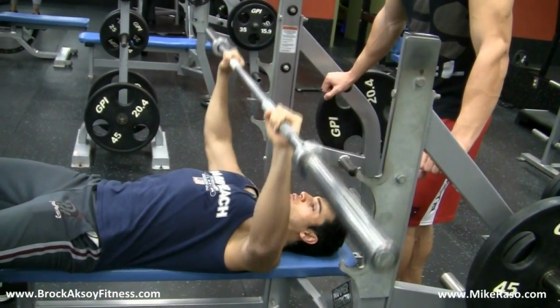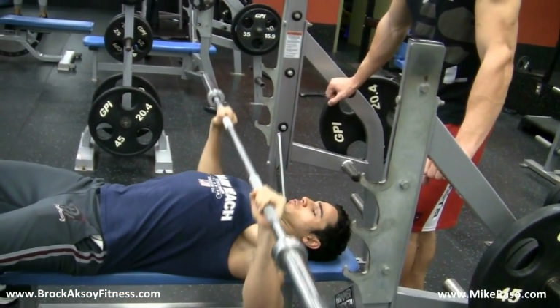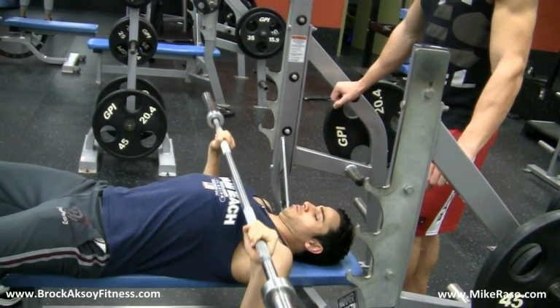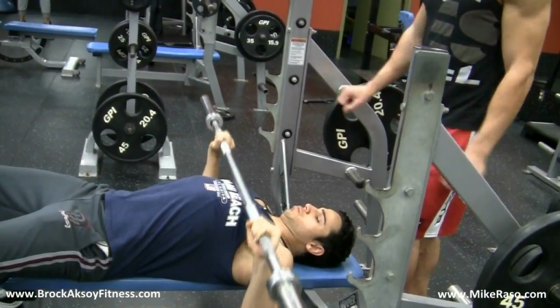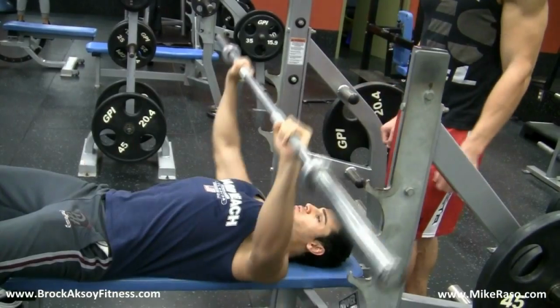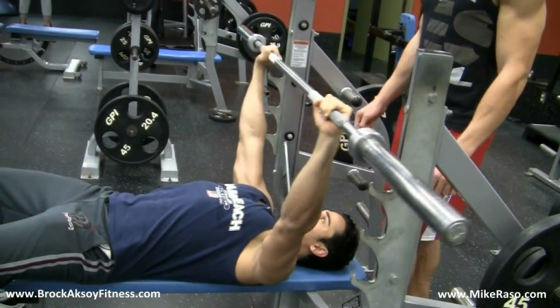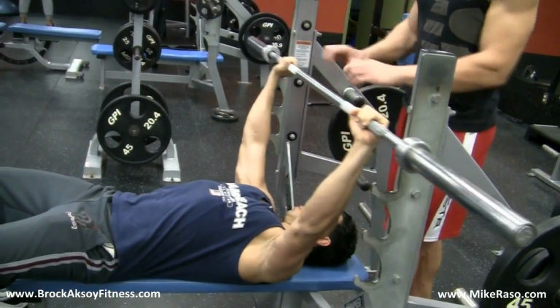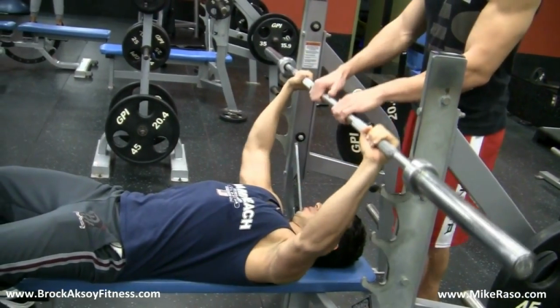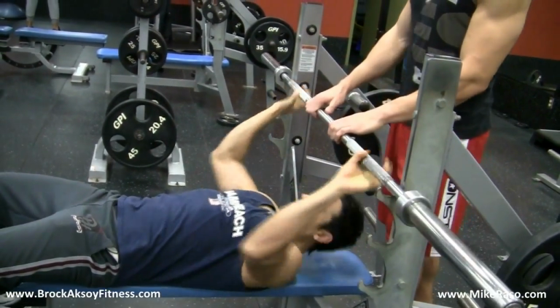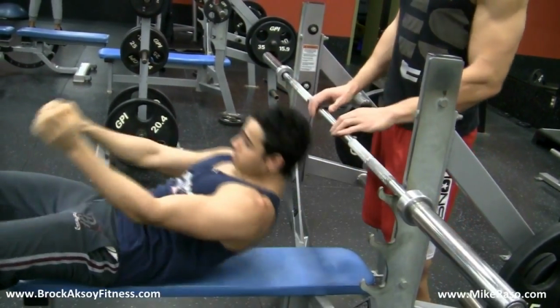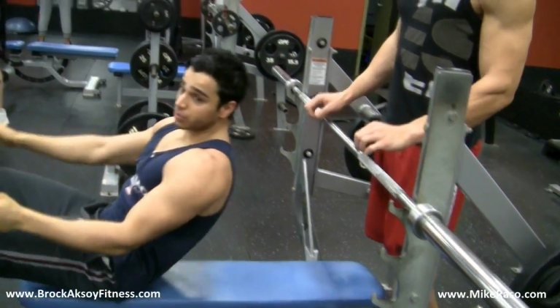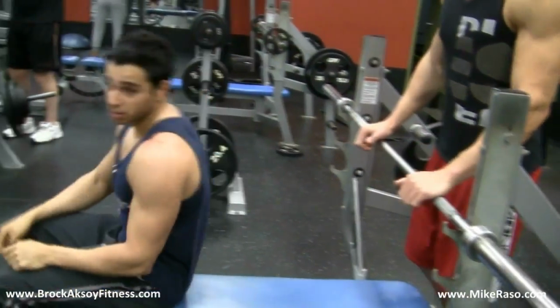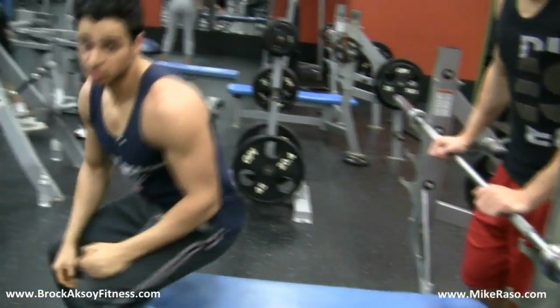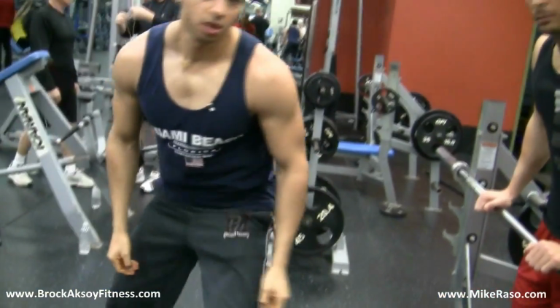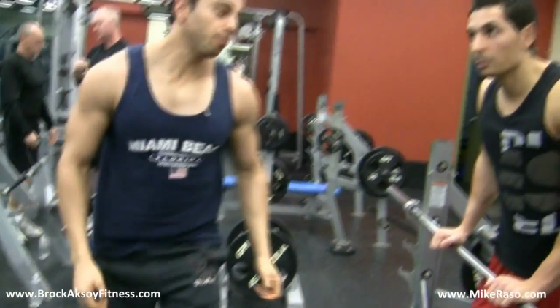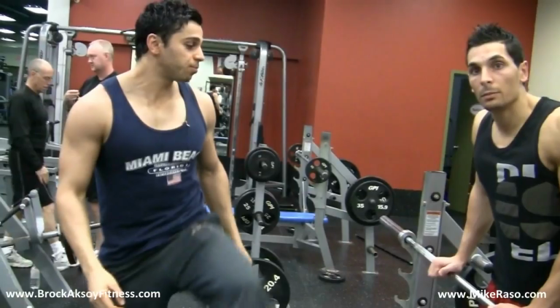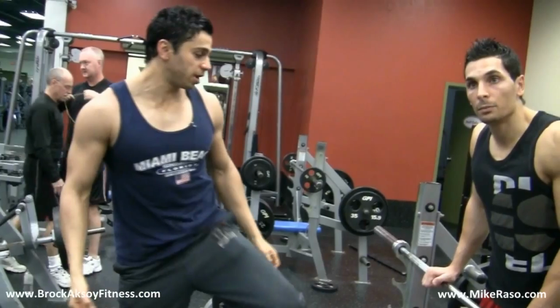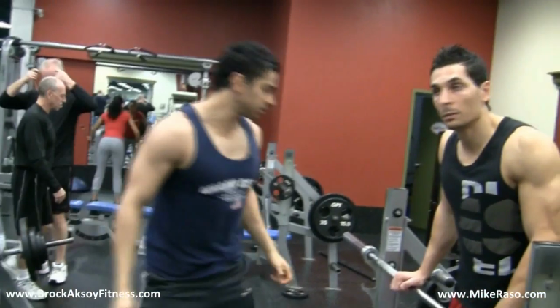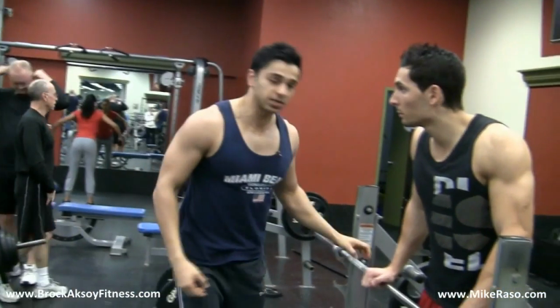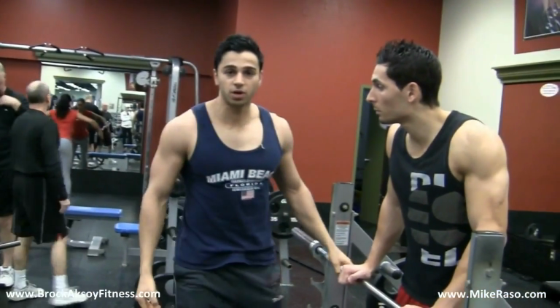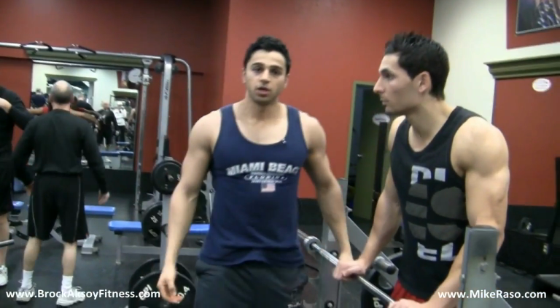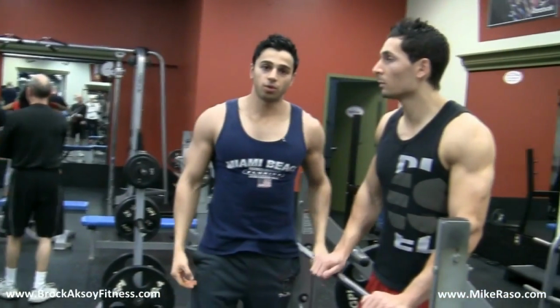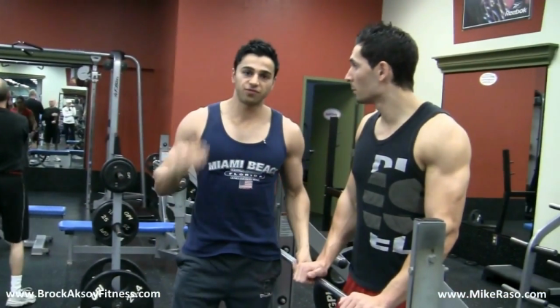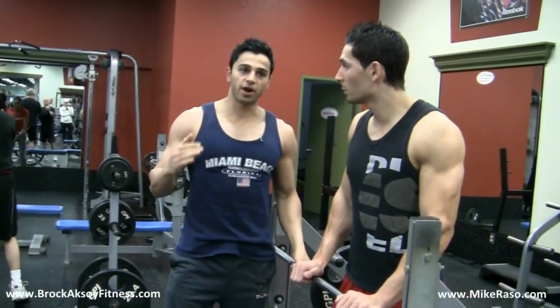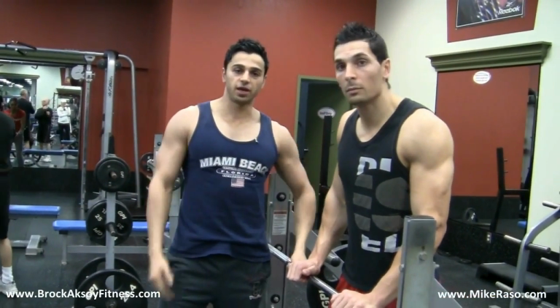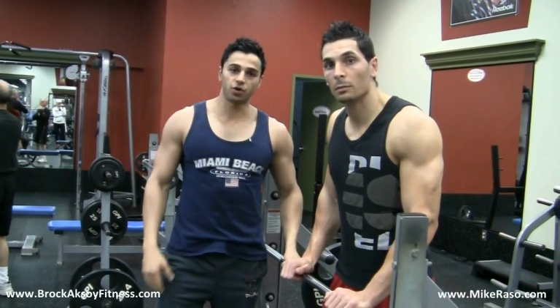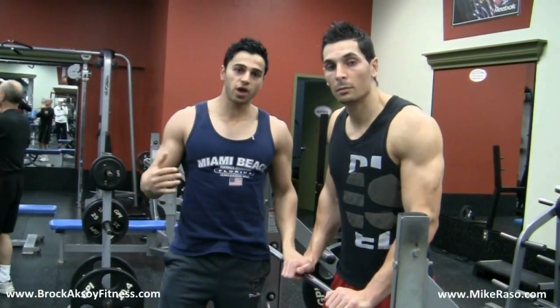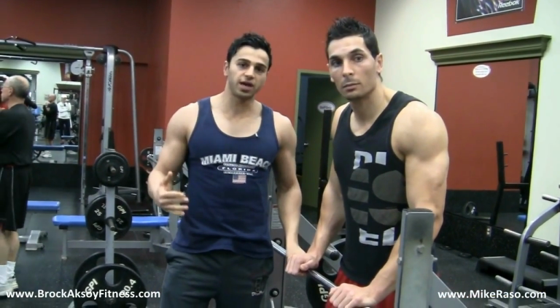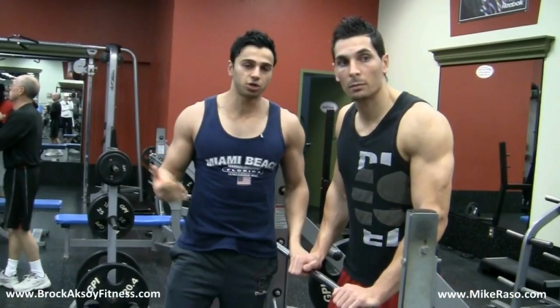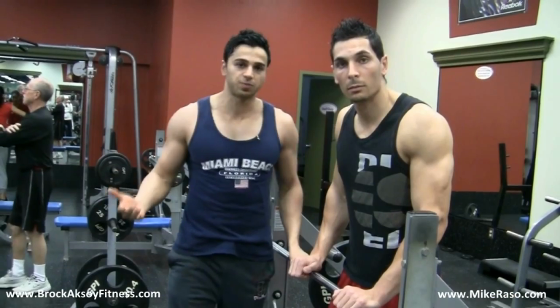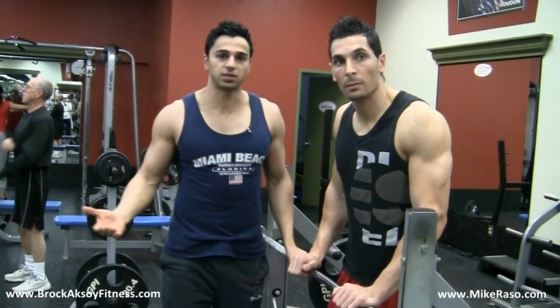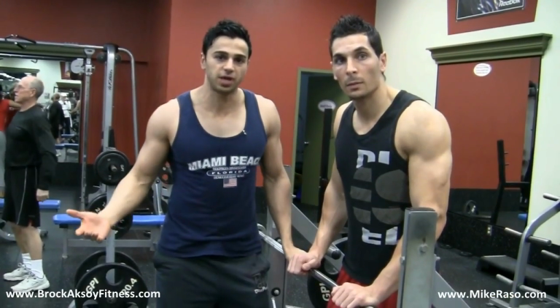So that's it right there — just four basic points. As long as everyone does the form right, and if you're going to go heavy, guys, make sure you have a spotter. It's as simple as that.